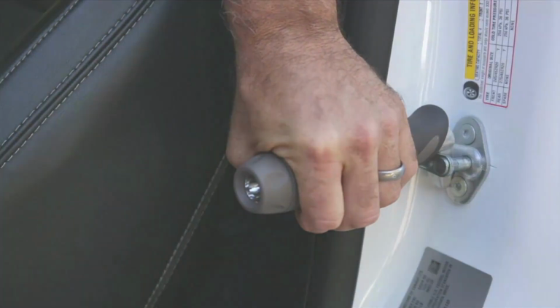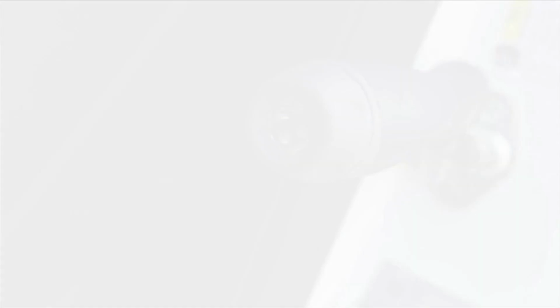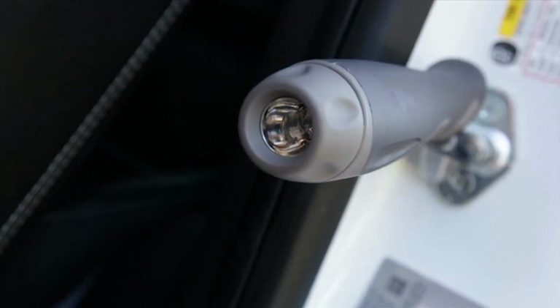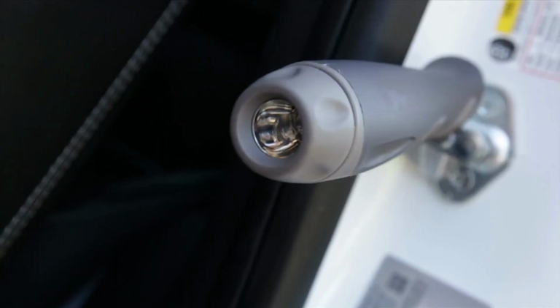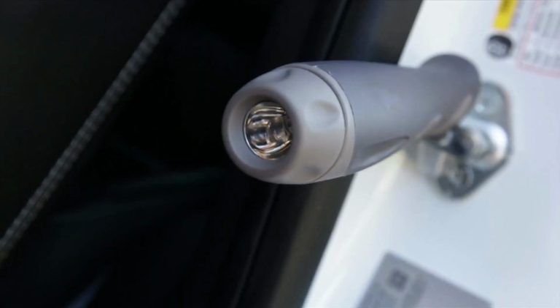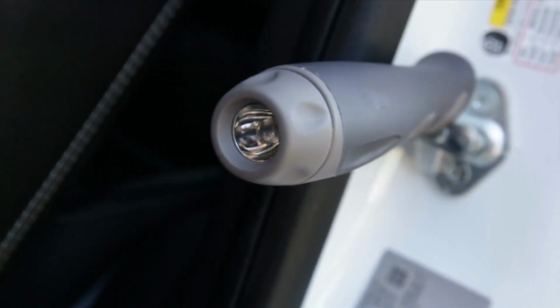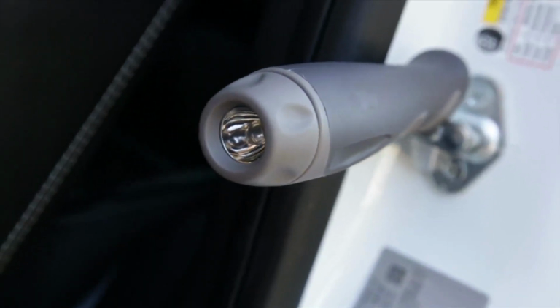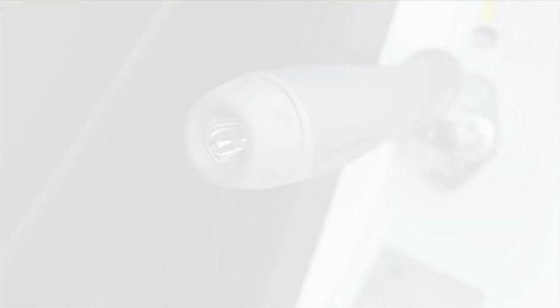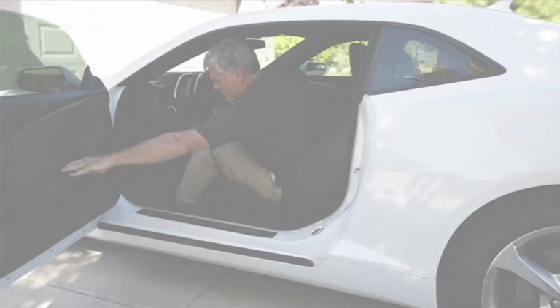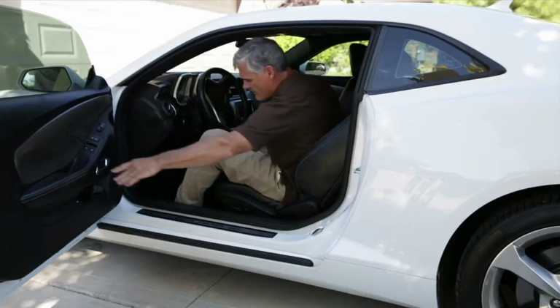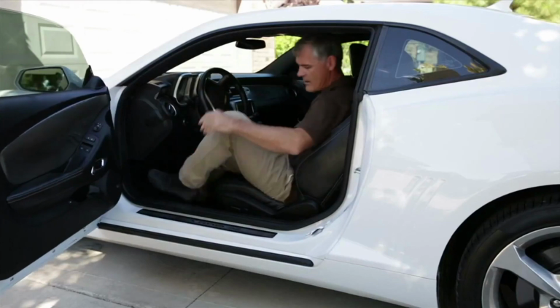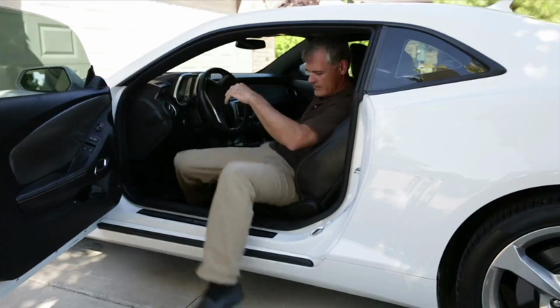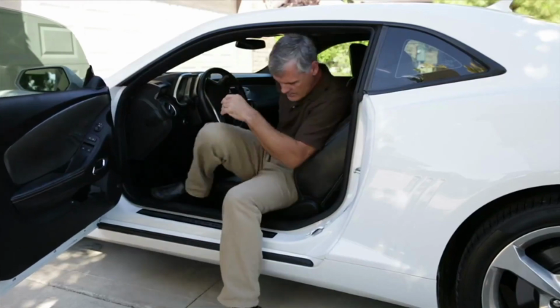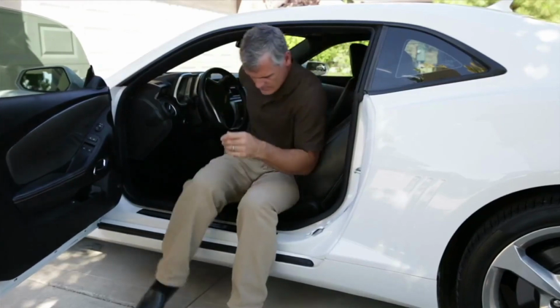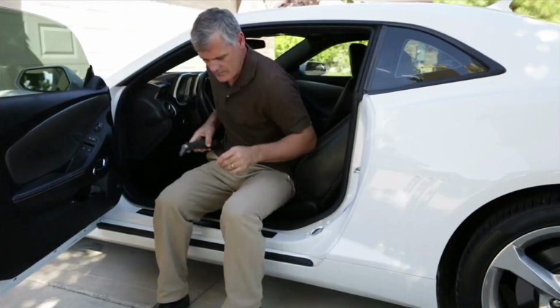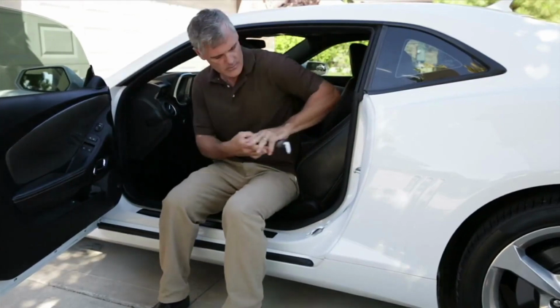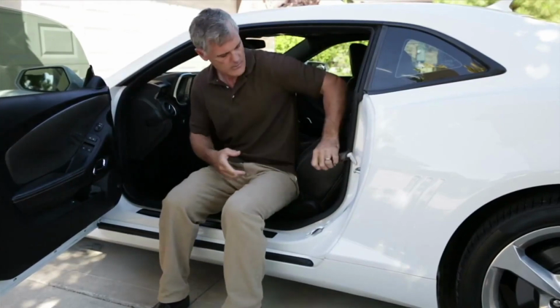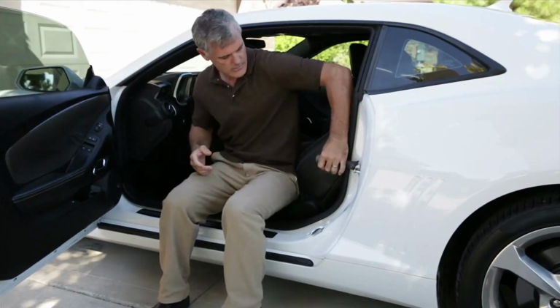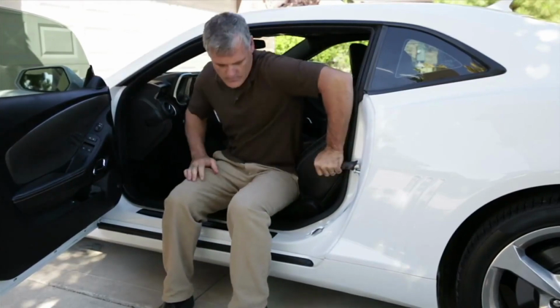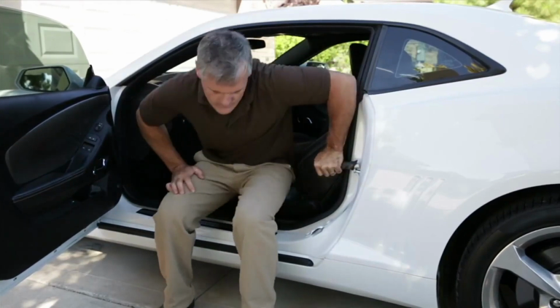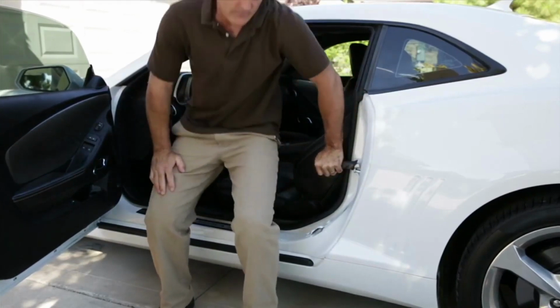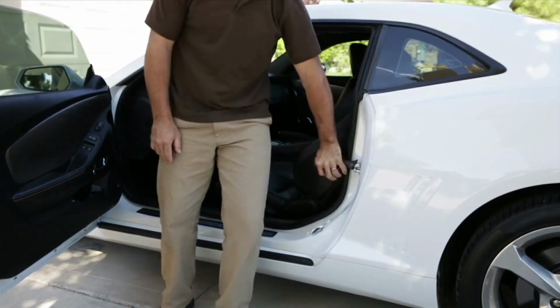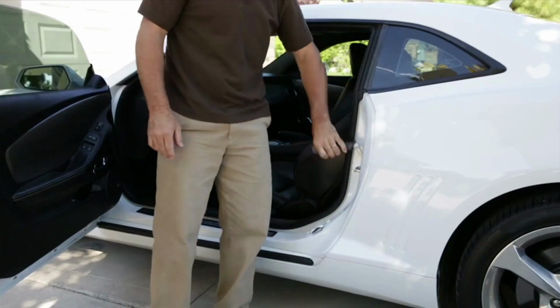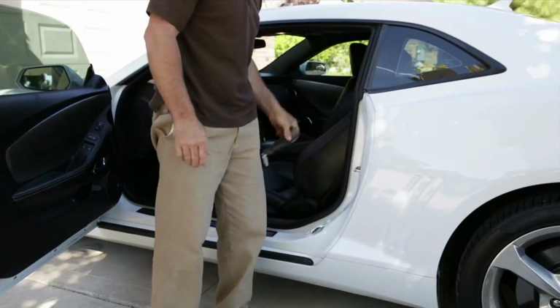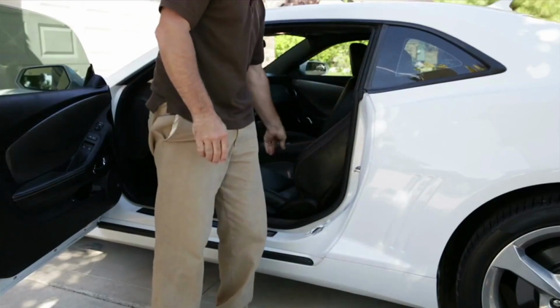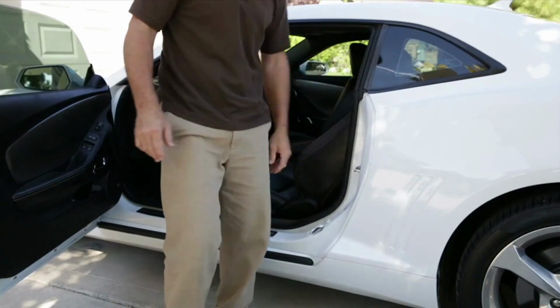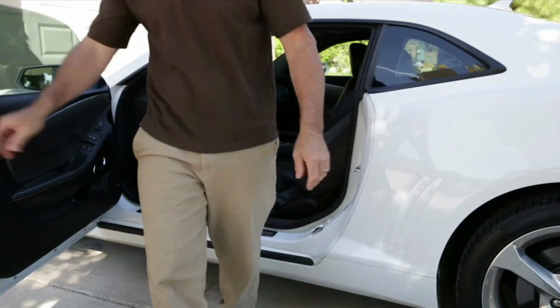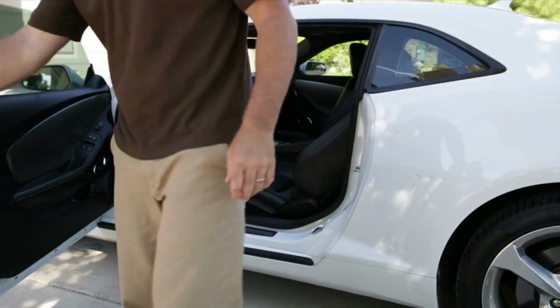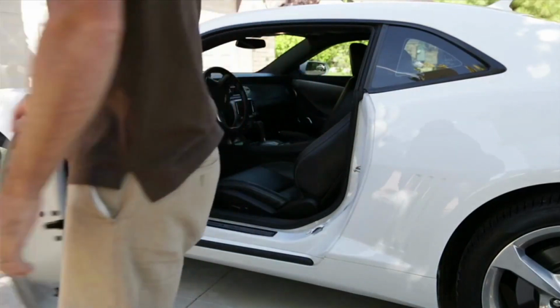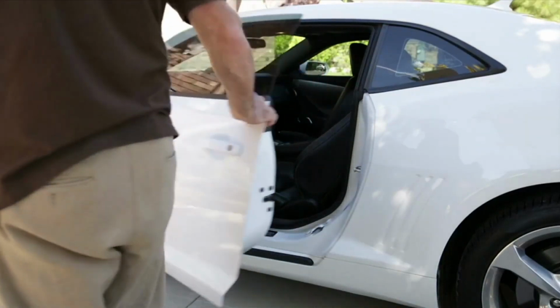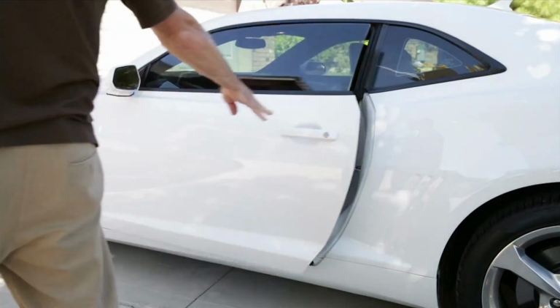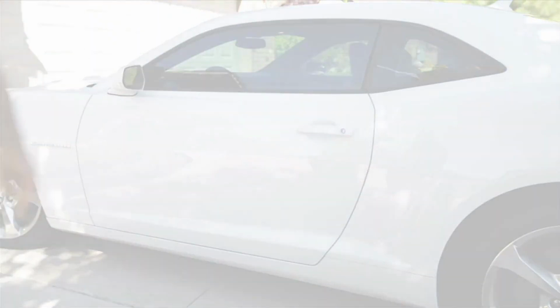It also includes a bonus flashlight for greater visibility at night. So if you've had trouble getting in and out of your vehicle, or would simply like an extra helping hand, the Metro Car Handle Plus from Stander can give you the support you need to stand independently.